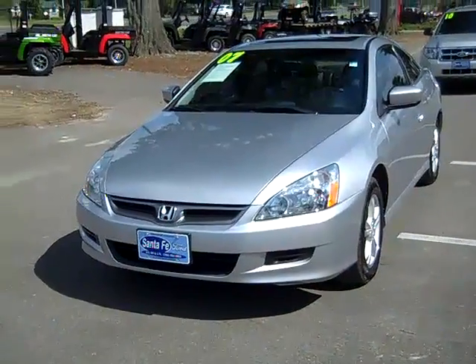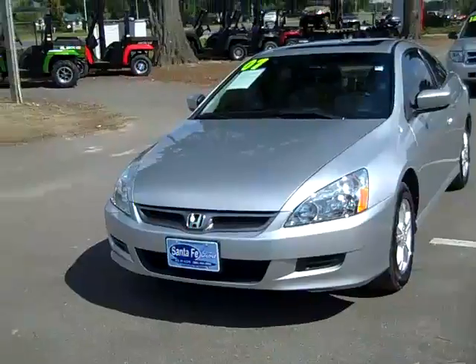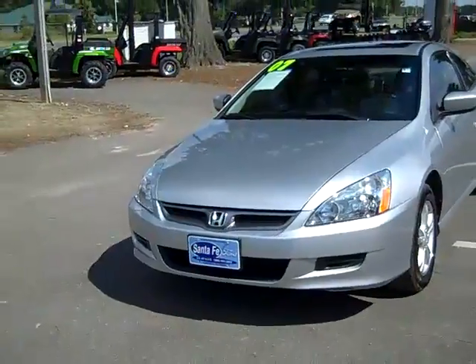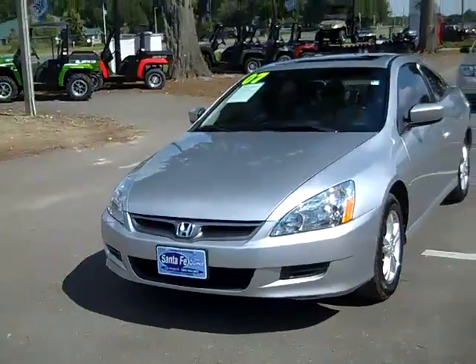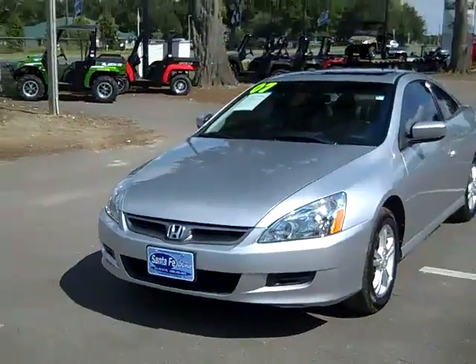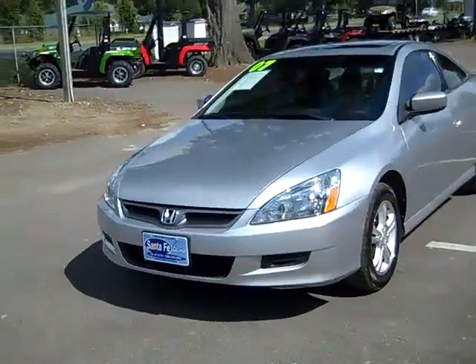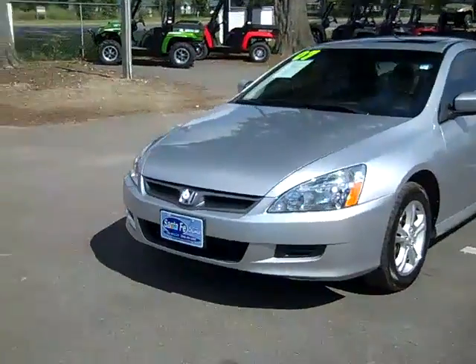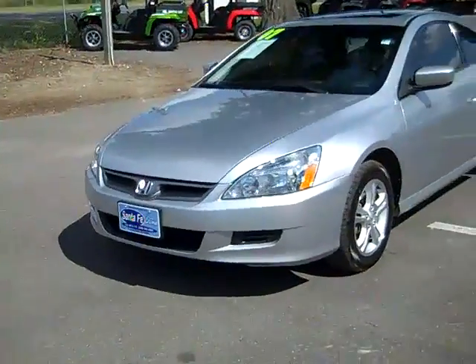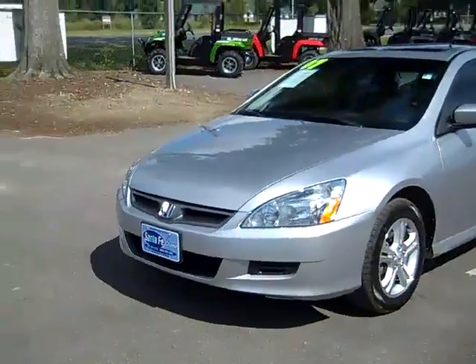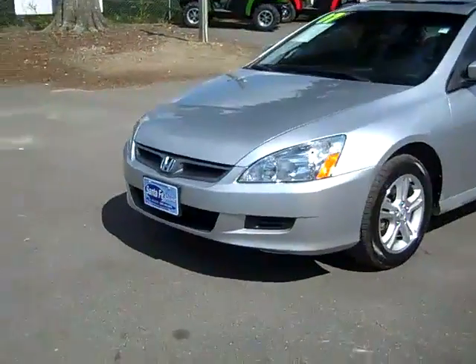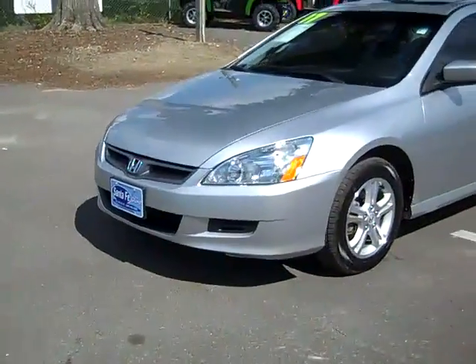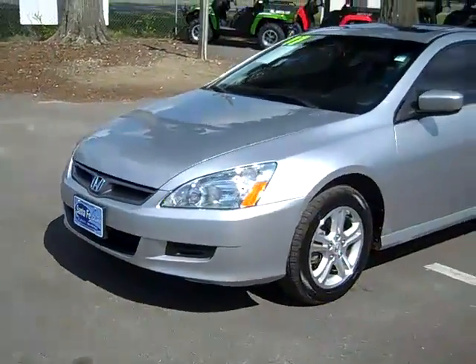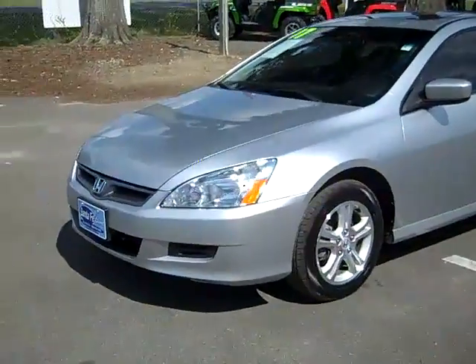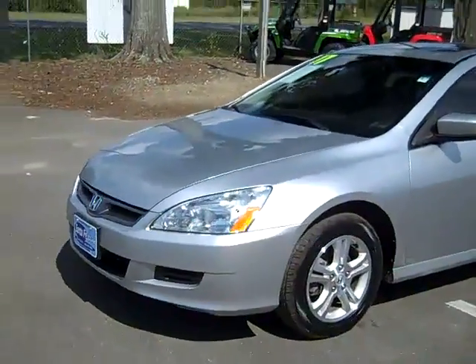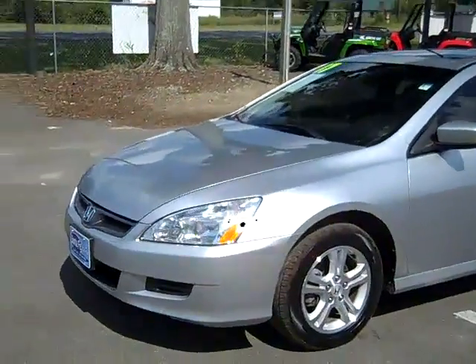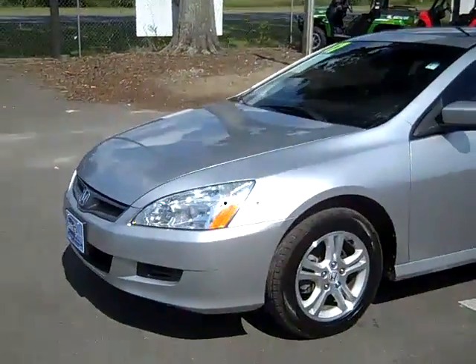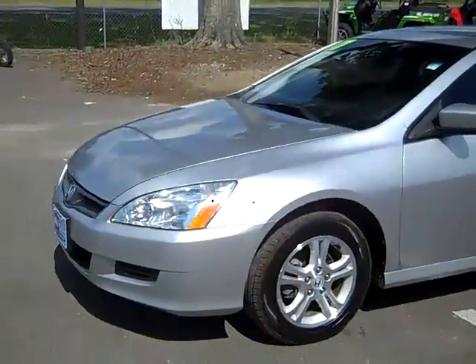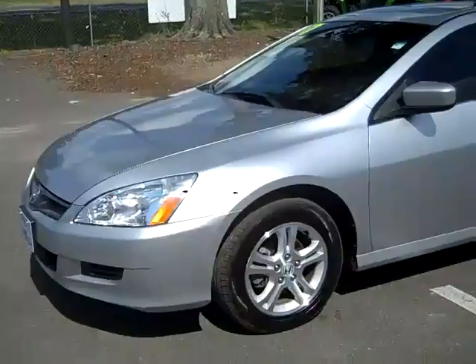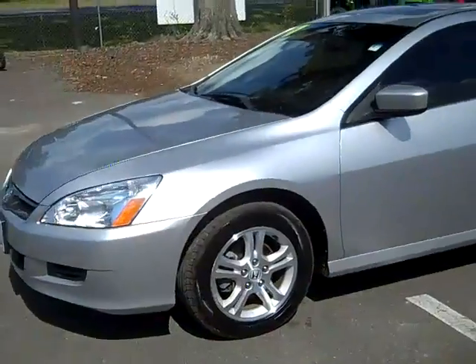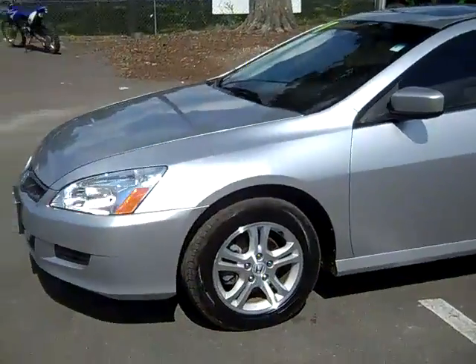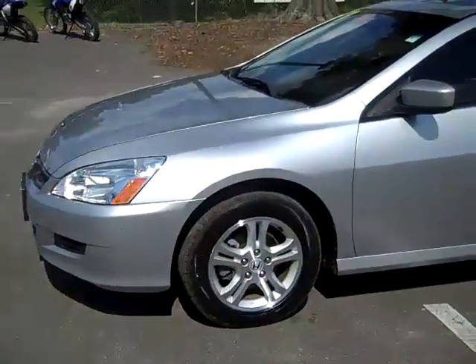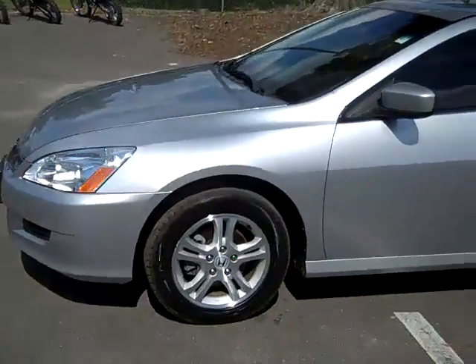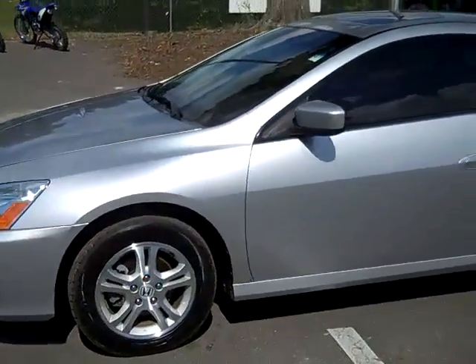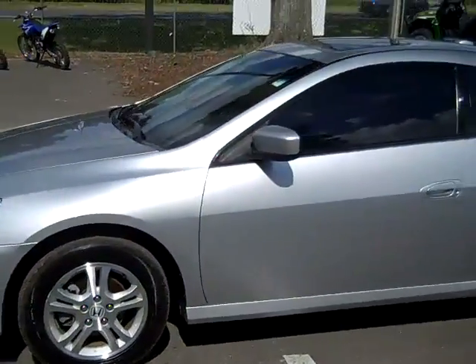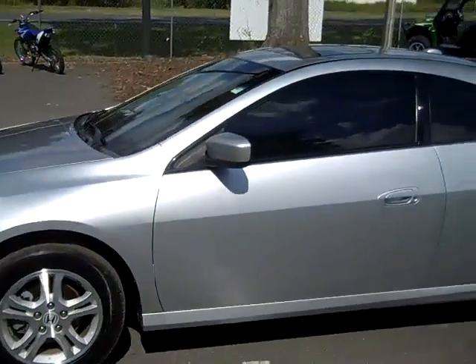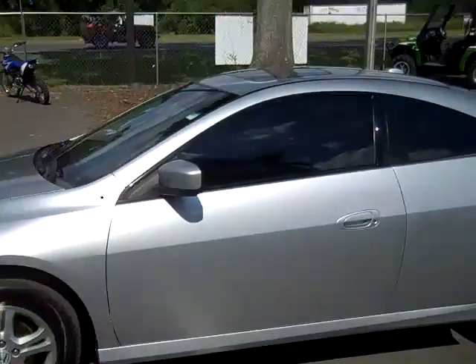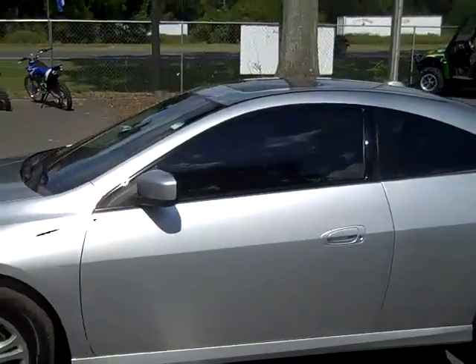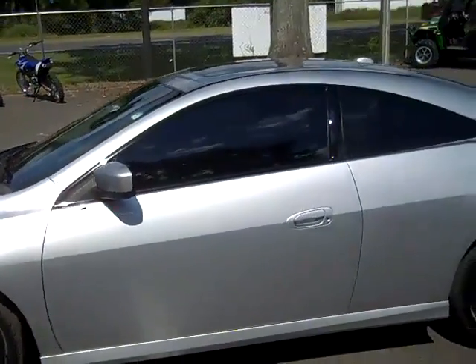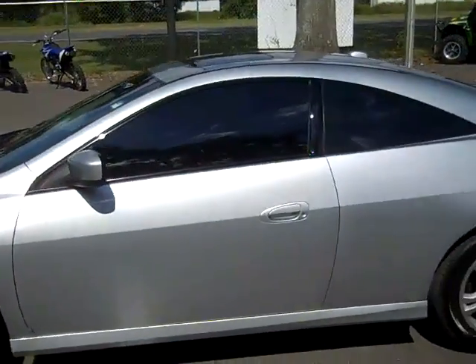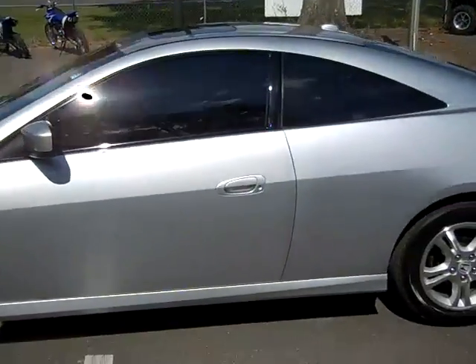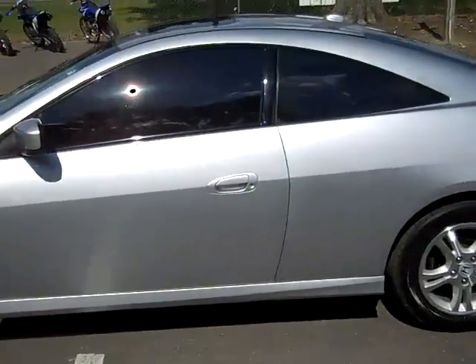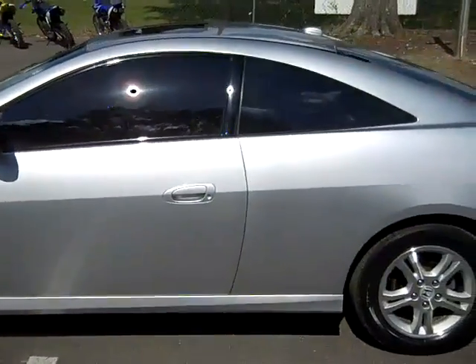I'm just going to point a couple things out. The exterior is in really nice condition. You have alloy wheels, tinted windows, and a sunroof.